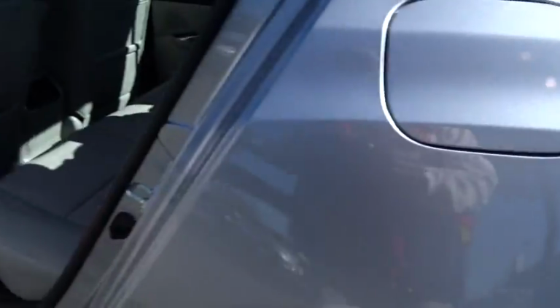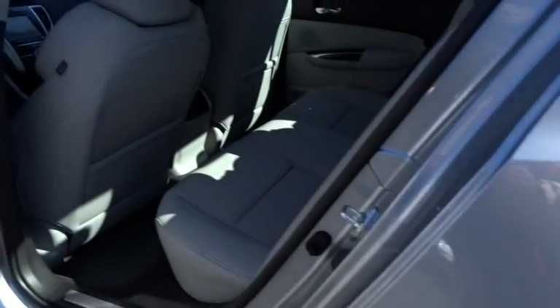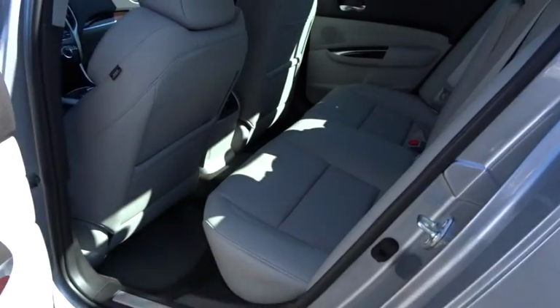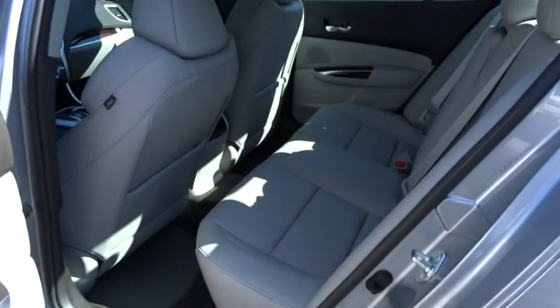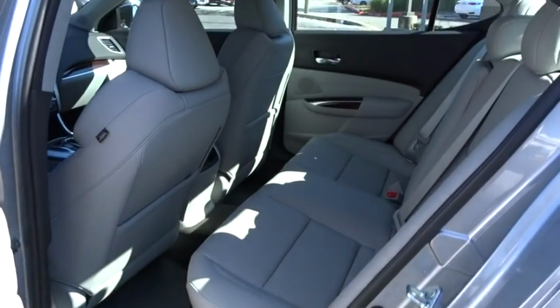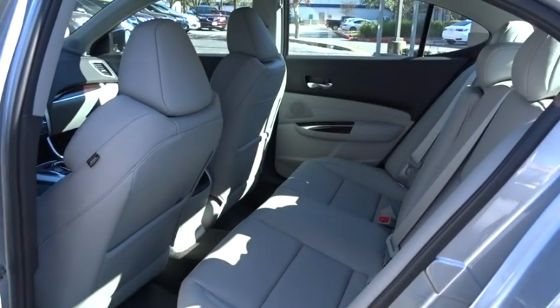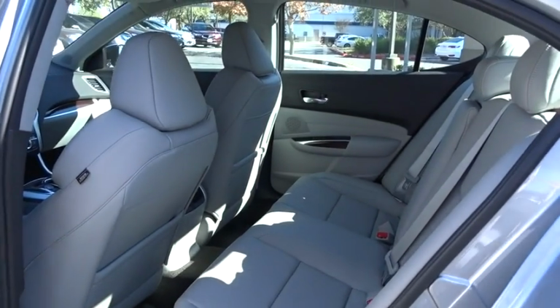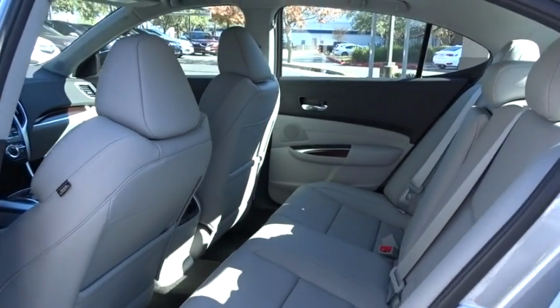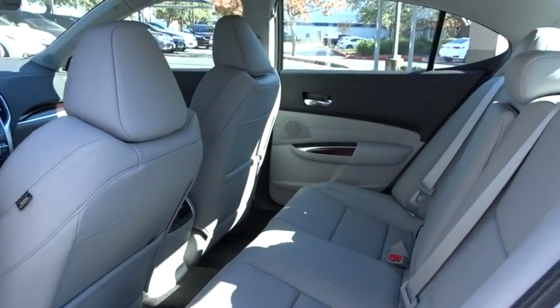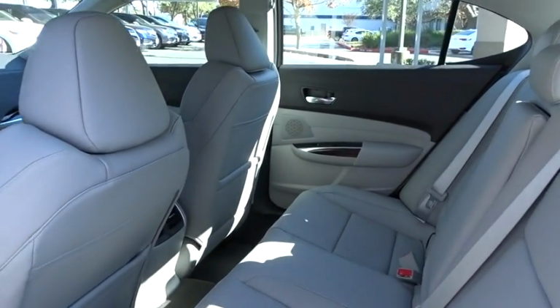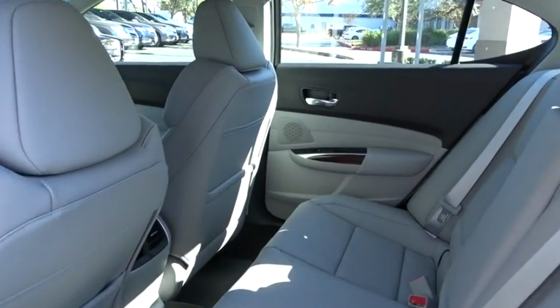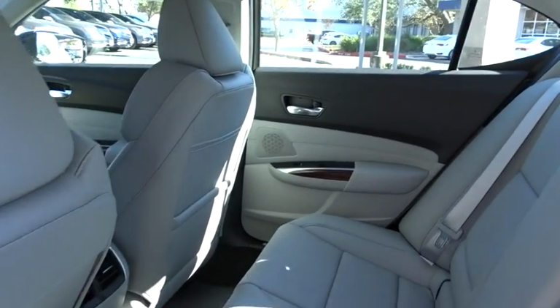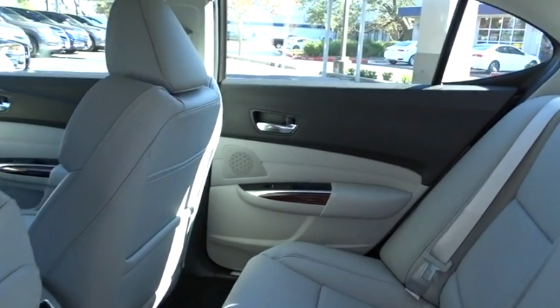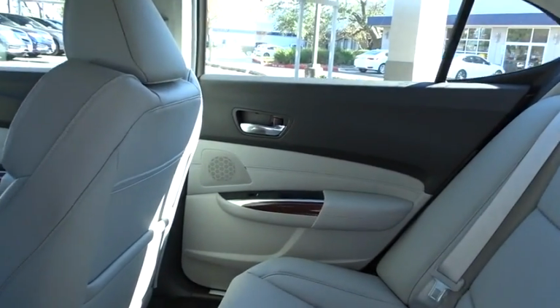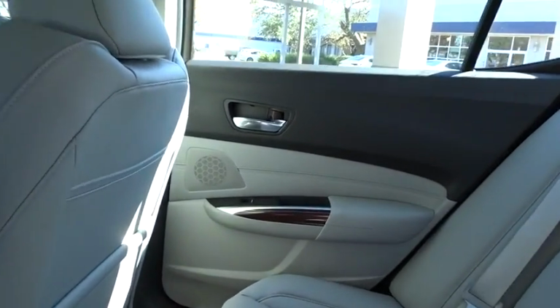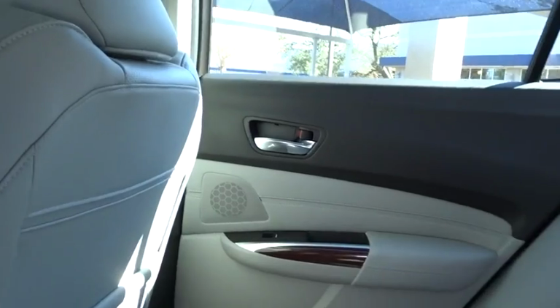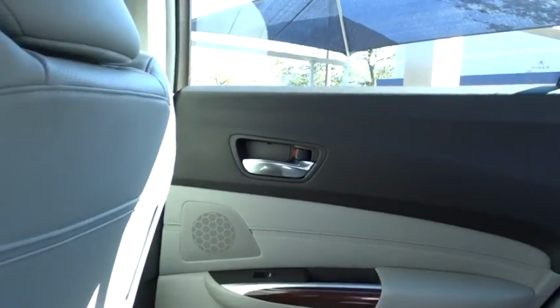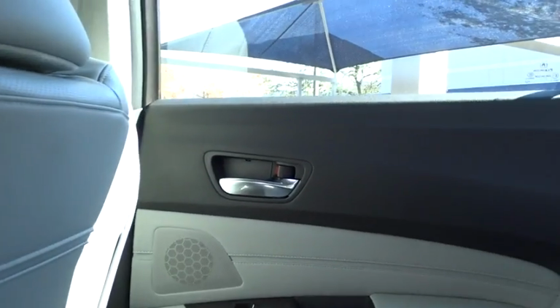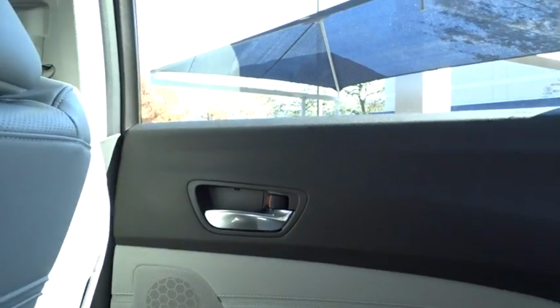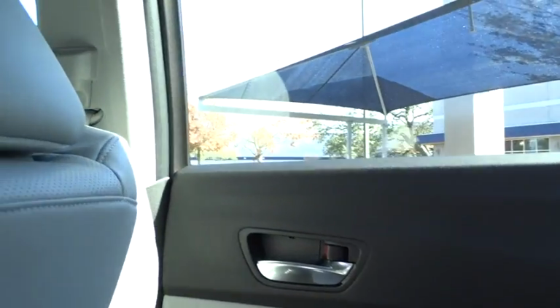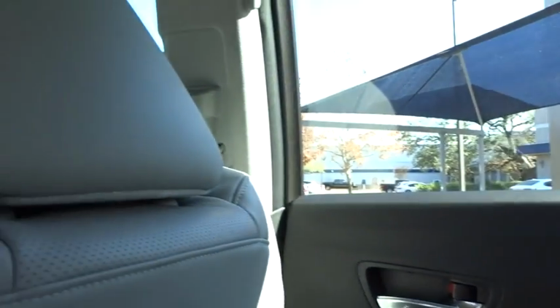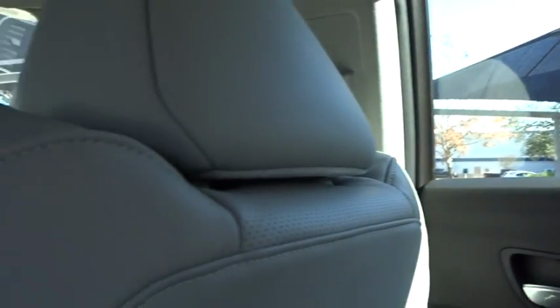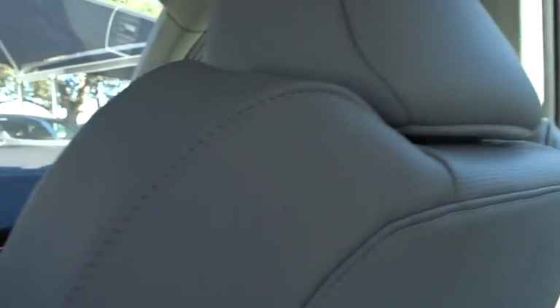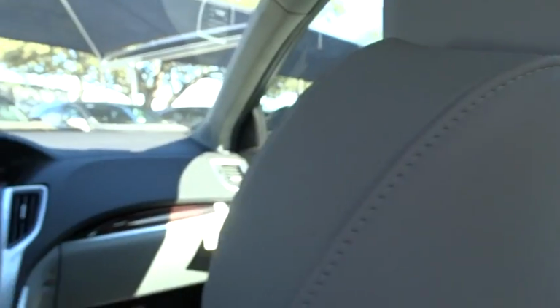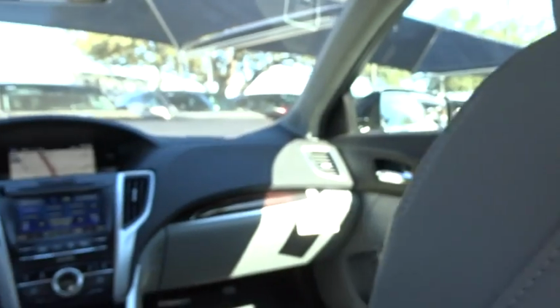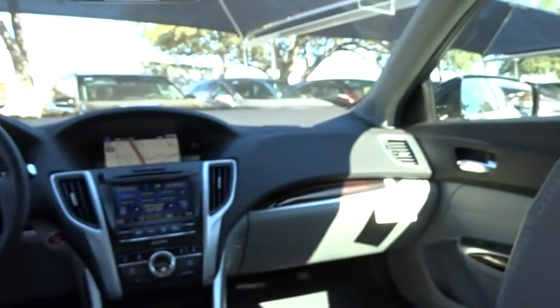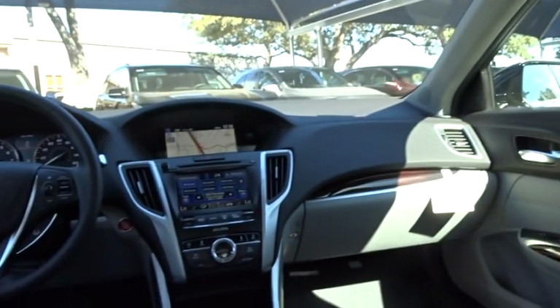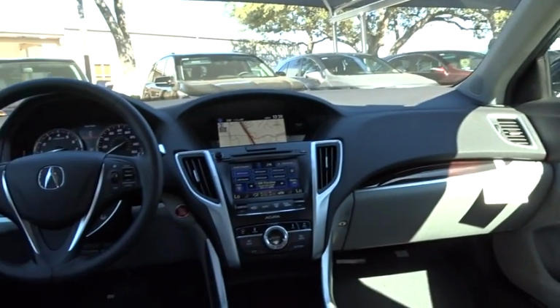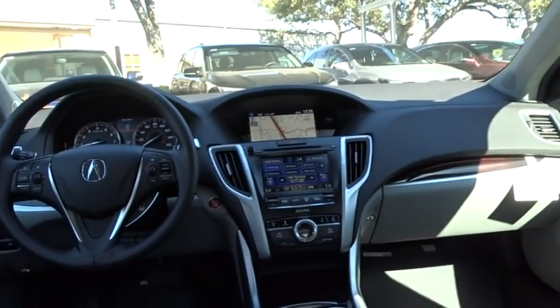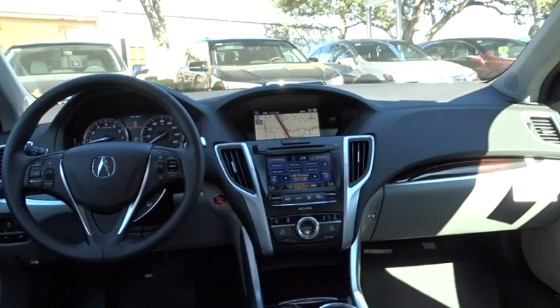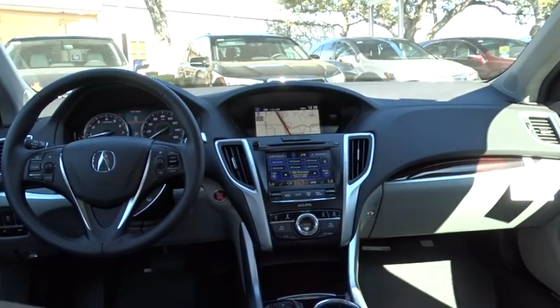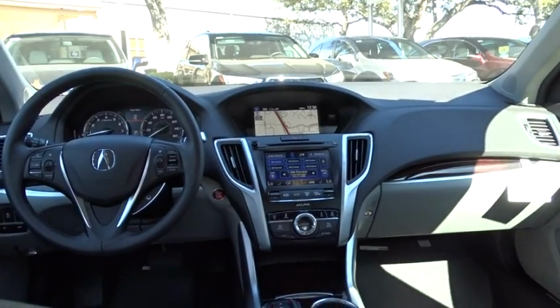Aluminum wheels, keyless start, cruise control, auto-dimming rearview mirror, hard disk drive media storage. This isn't just a vehicle, it's an experience. So stop in for a test drive today.